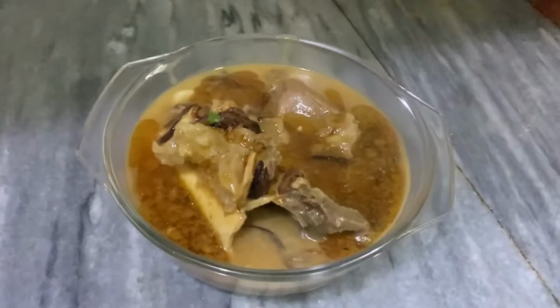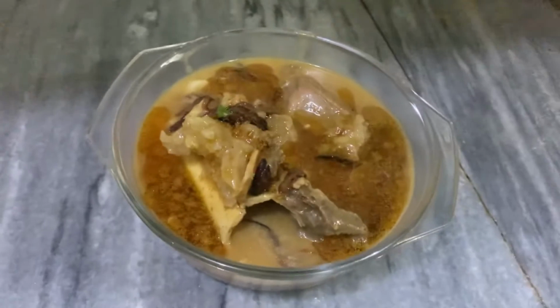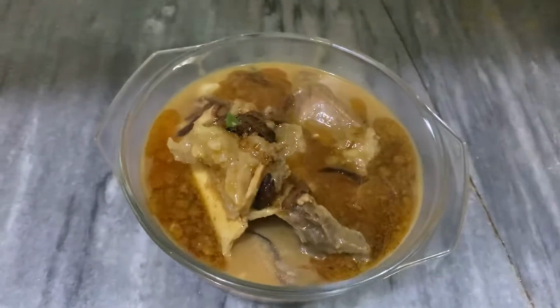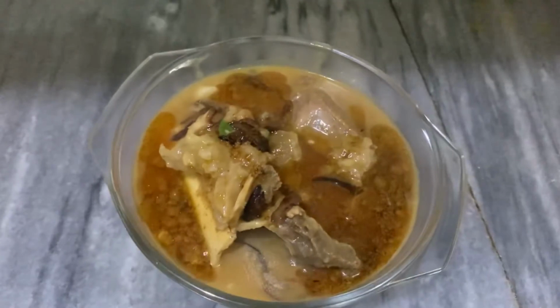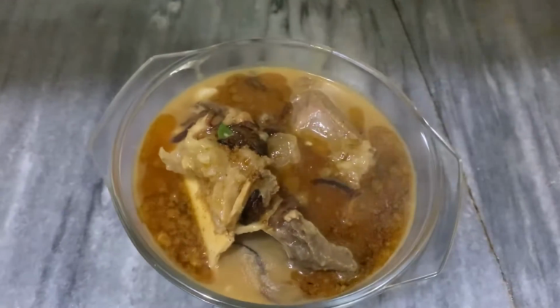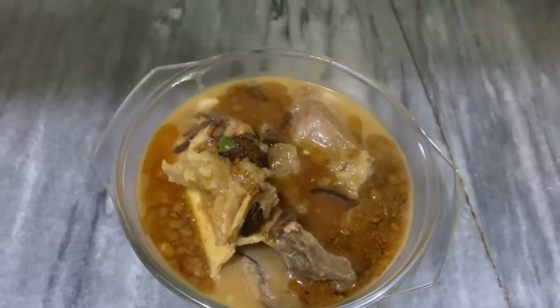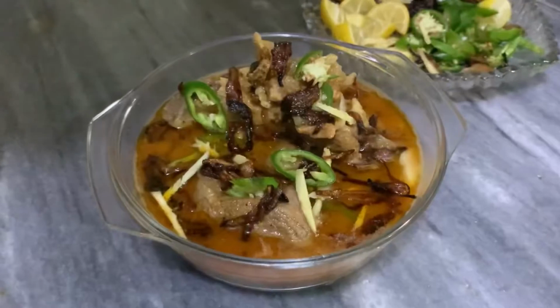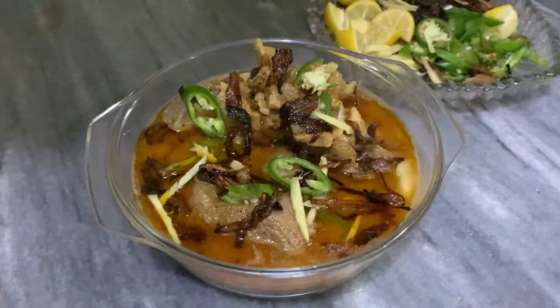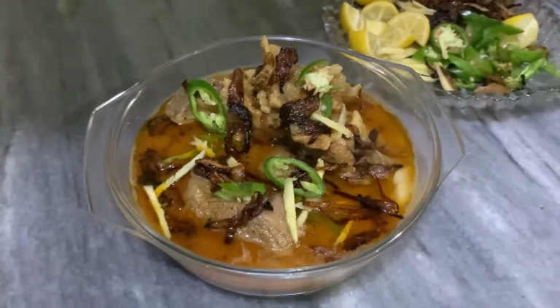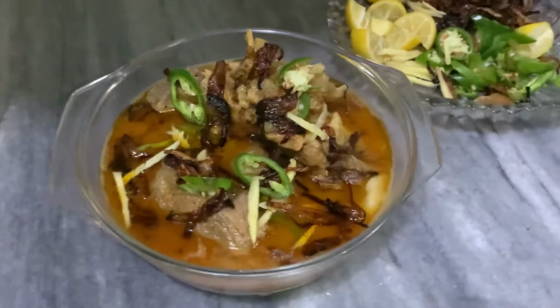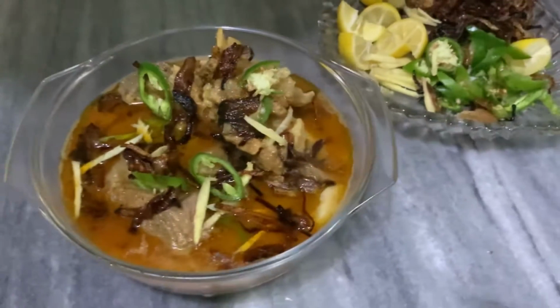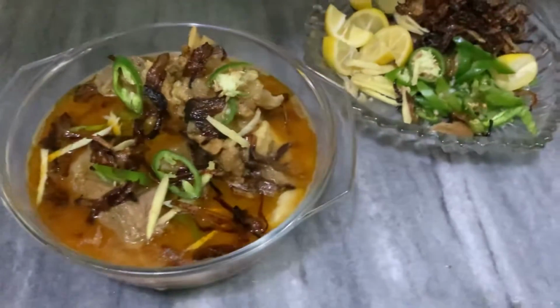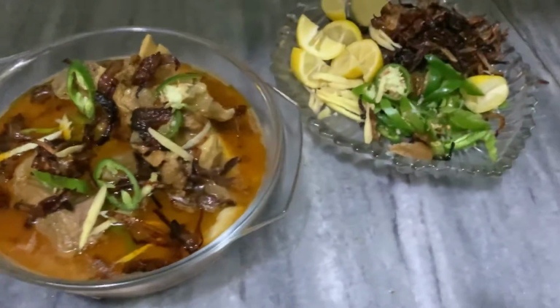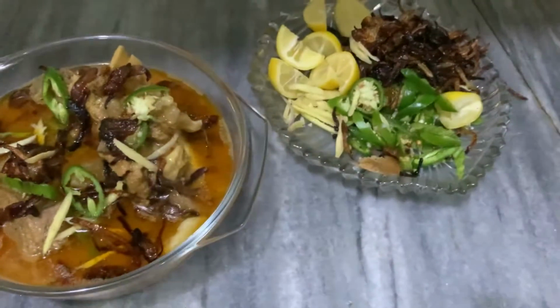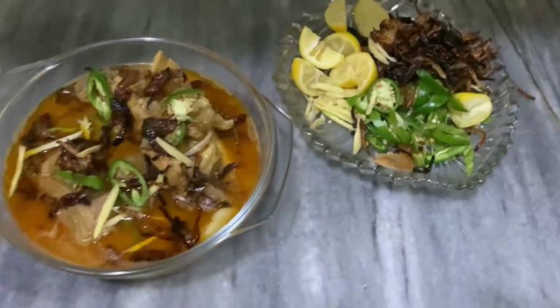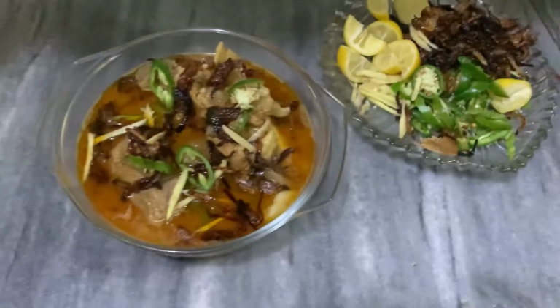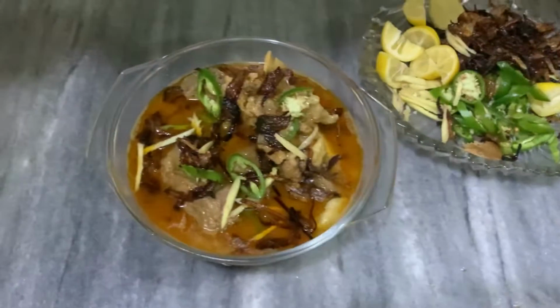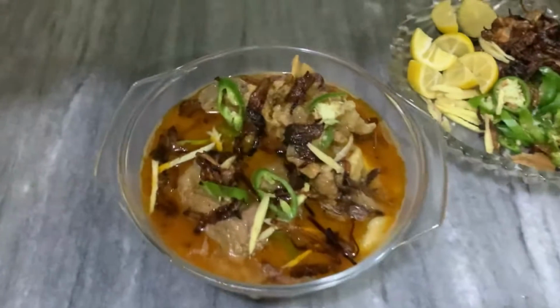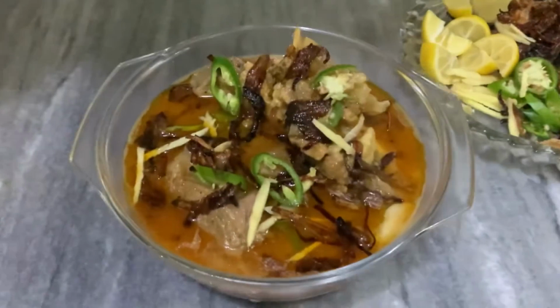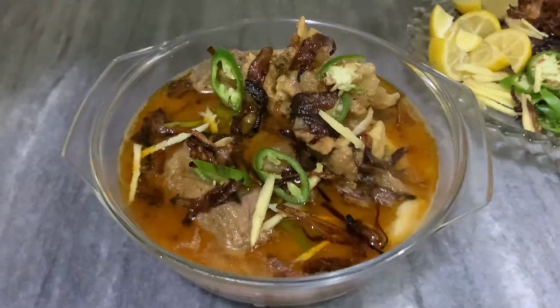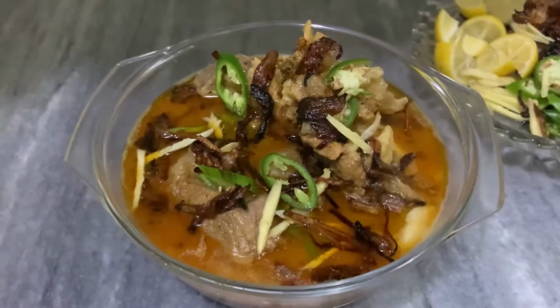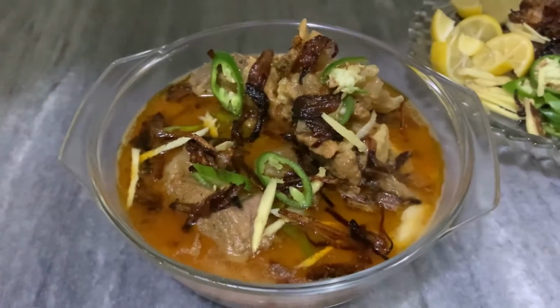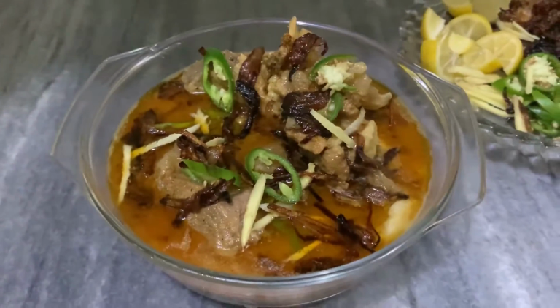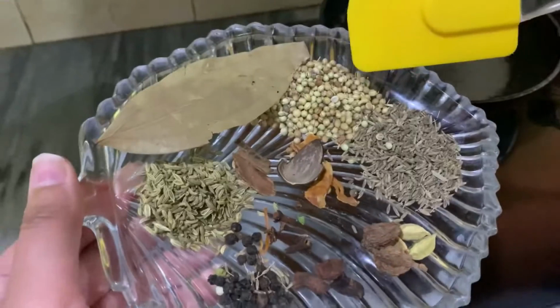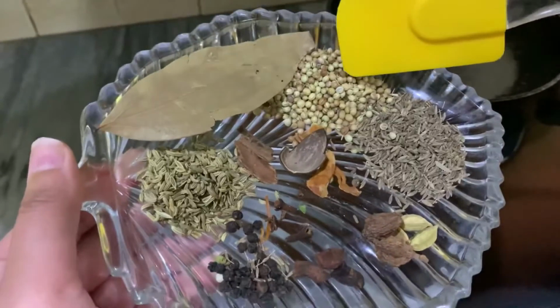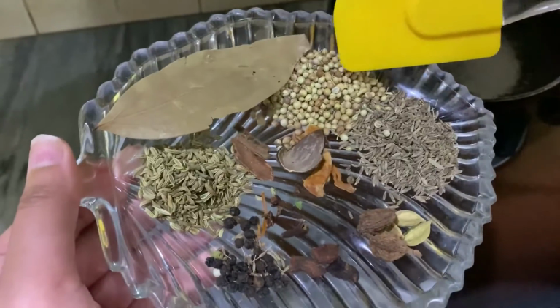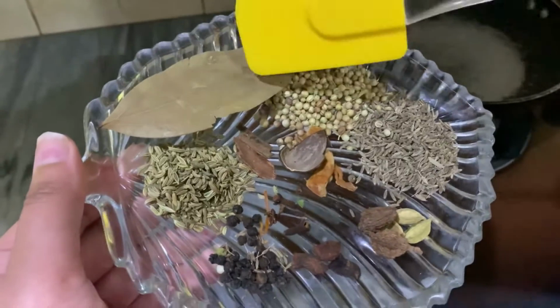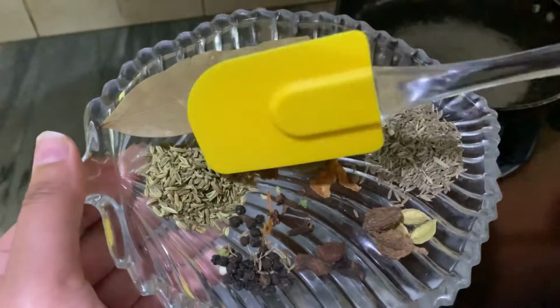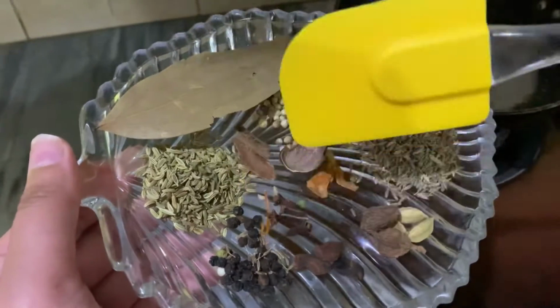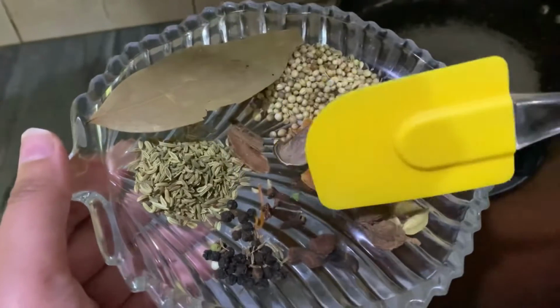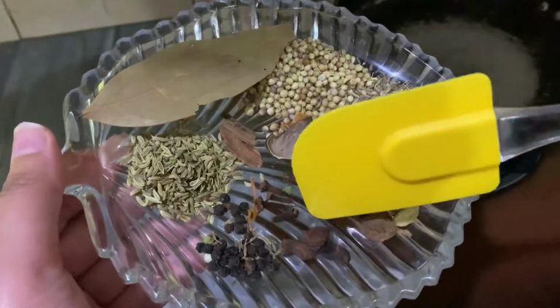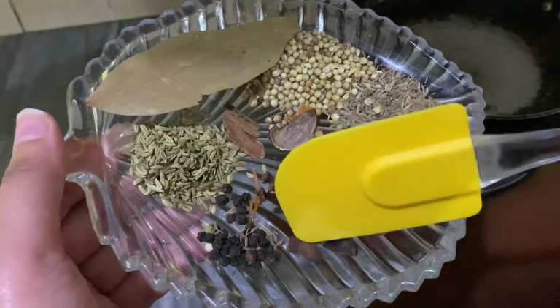Hi everyone, welcome back to my channel. In today's video, my wife has taught me how to make a banana dish, which was very fun. You can try this recipe too.